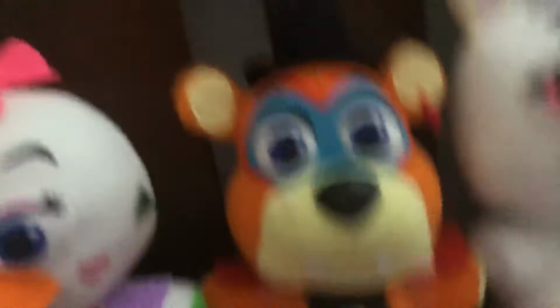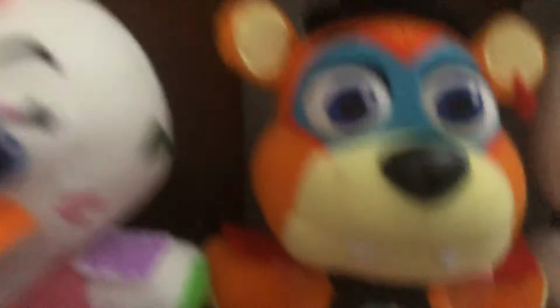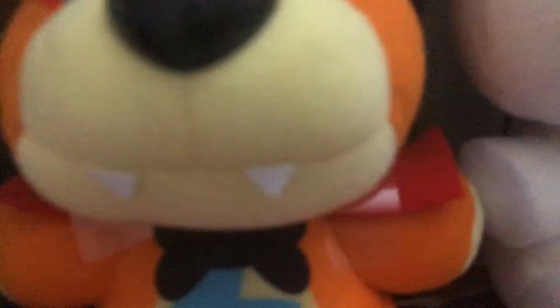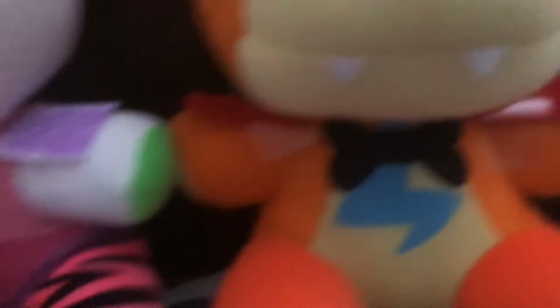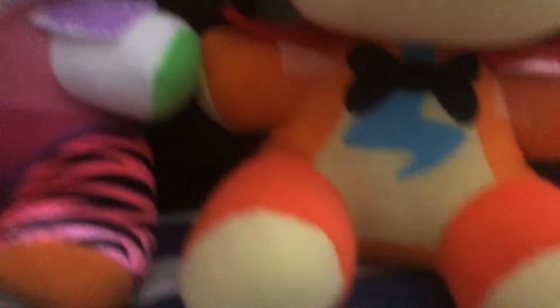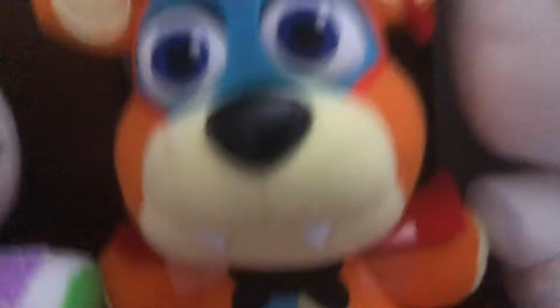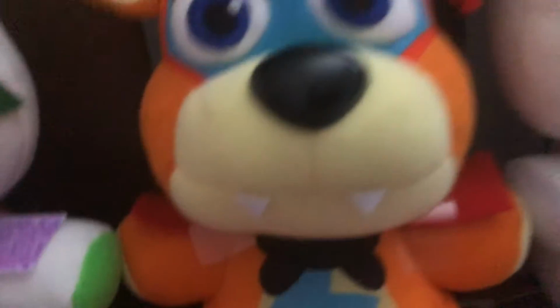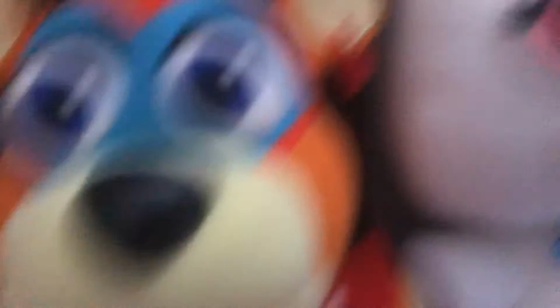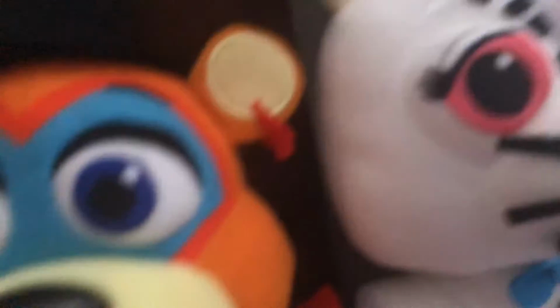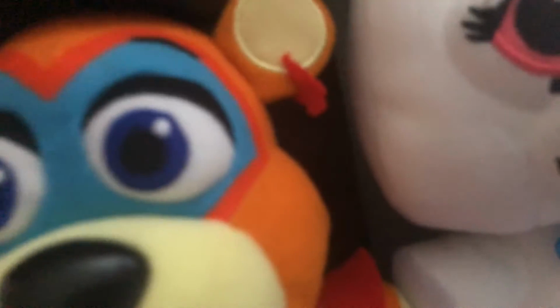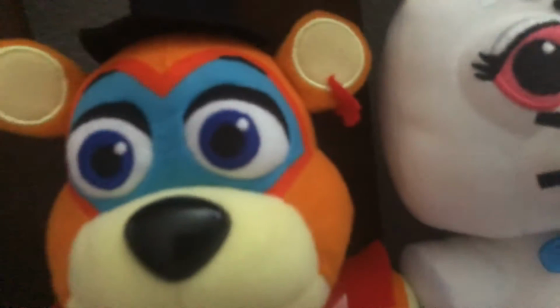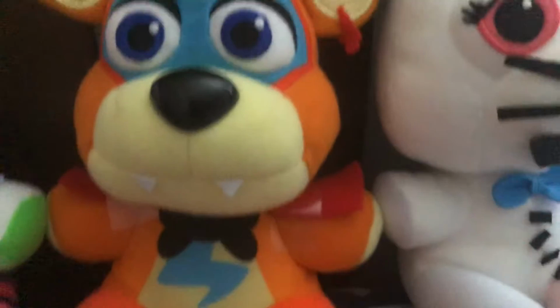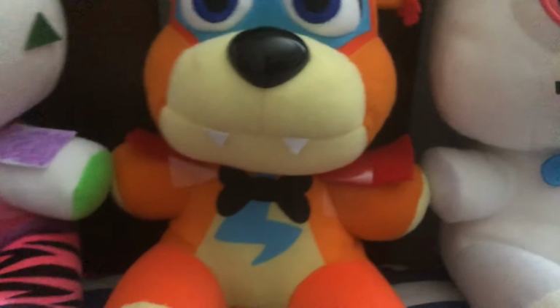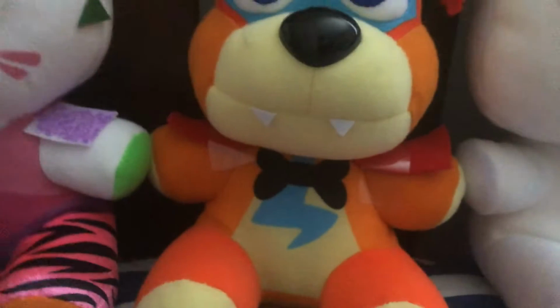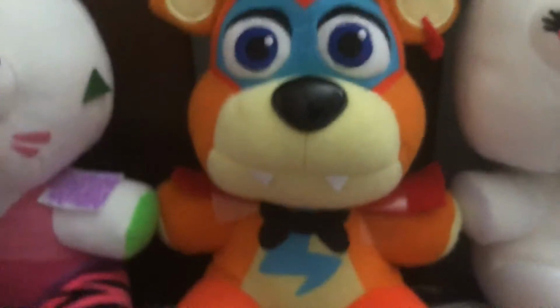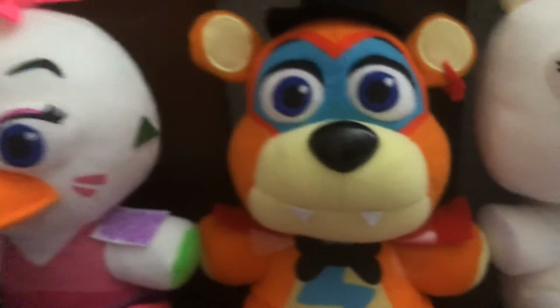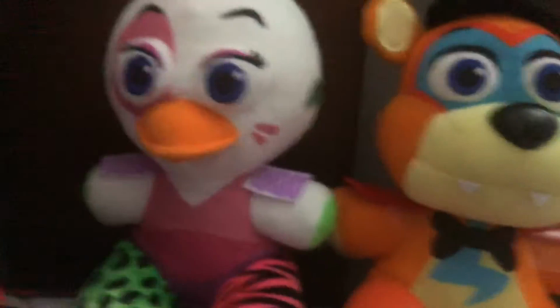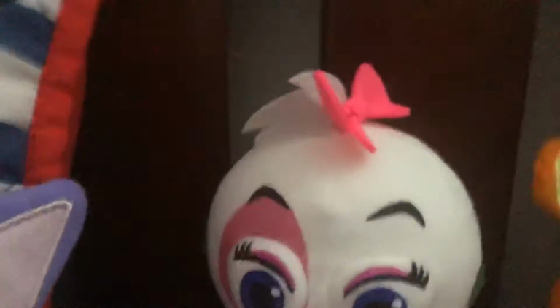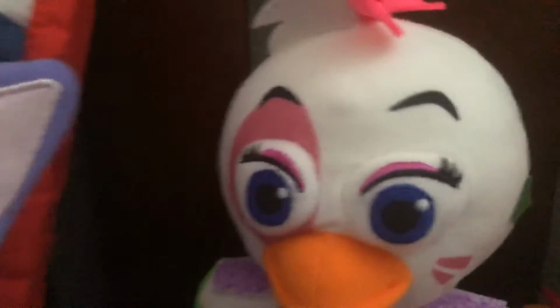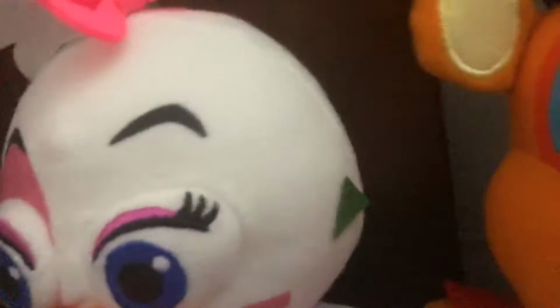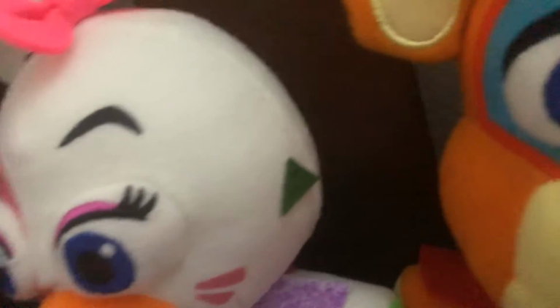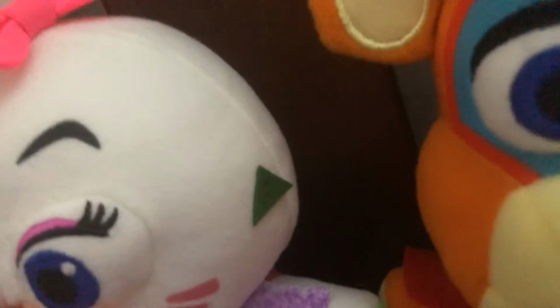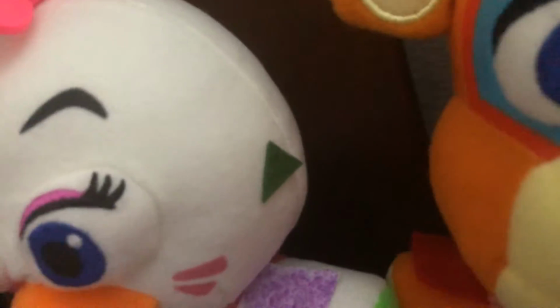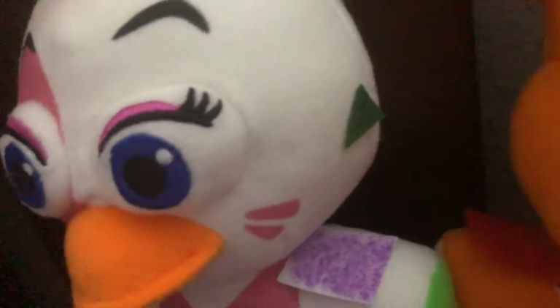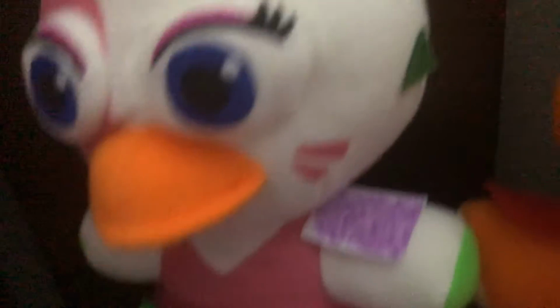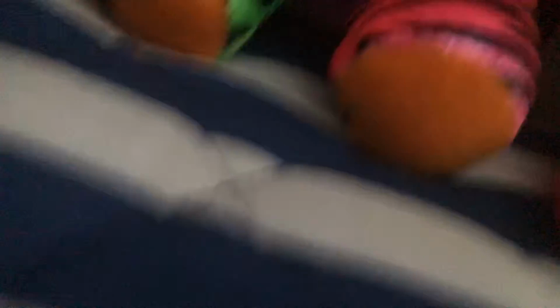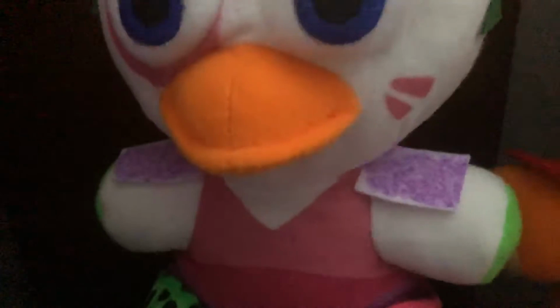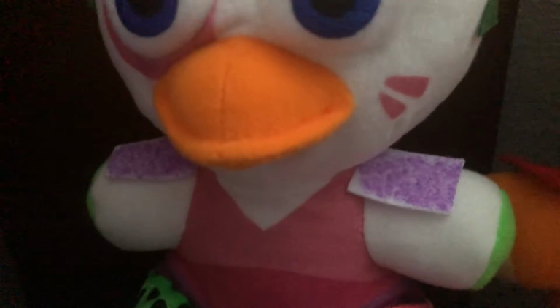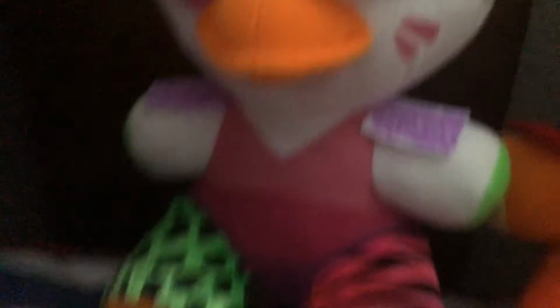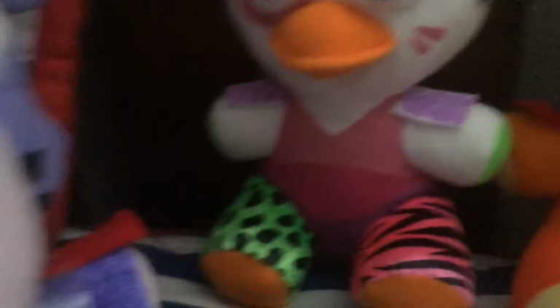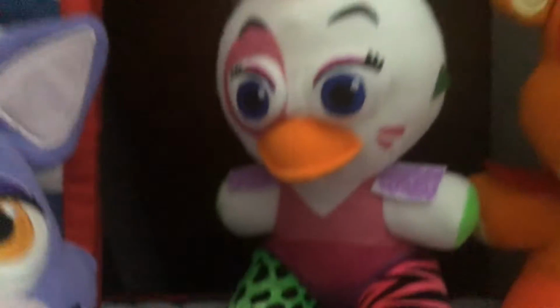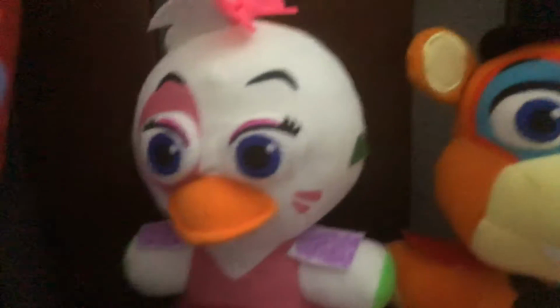Glamour Freddy has the shoulder pads, his teeth, and his little earring. Pretty good. And Glamour Chica has her earrings and her shoulder pads too. Not much.